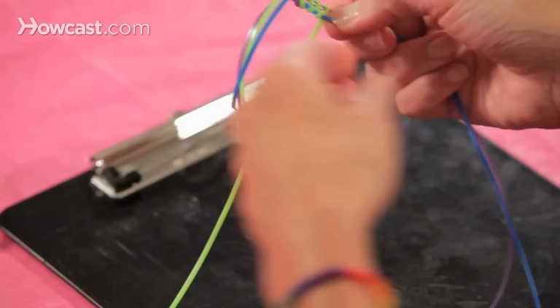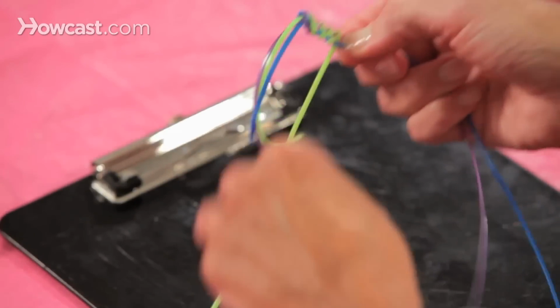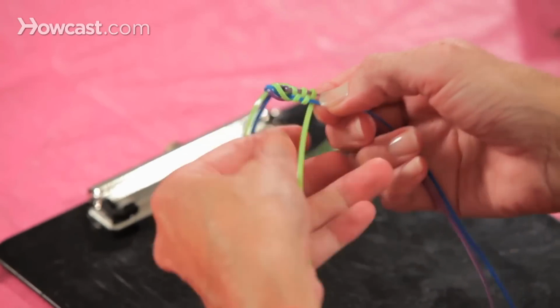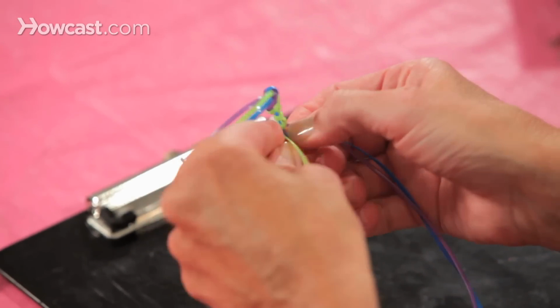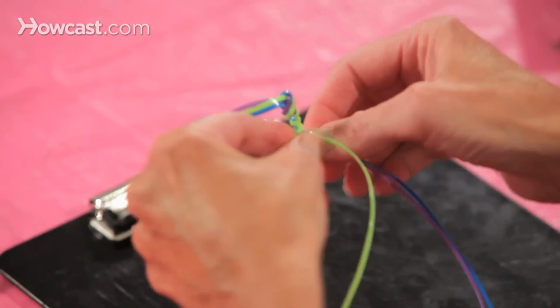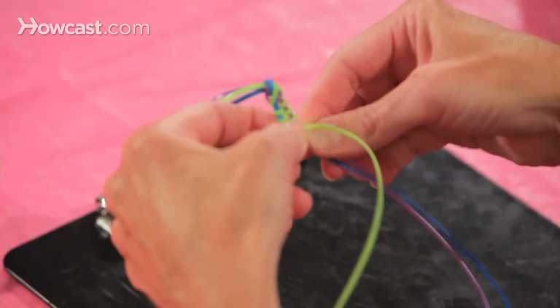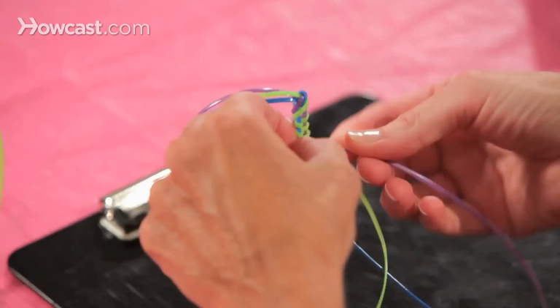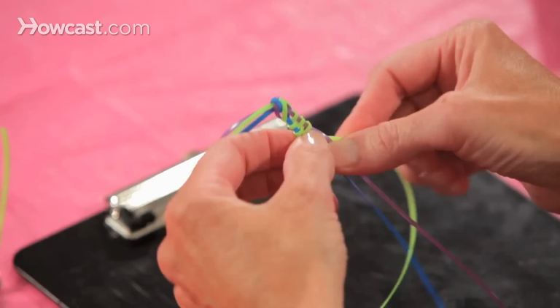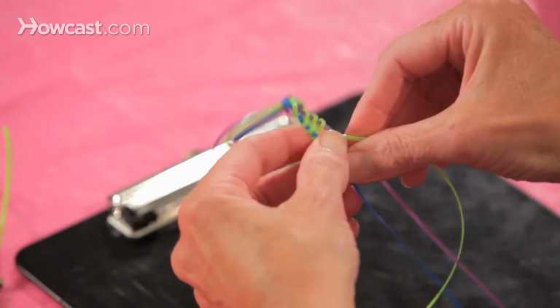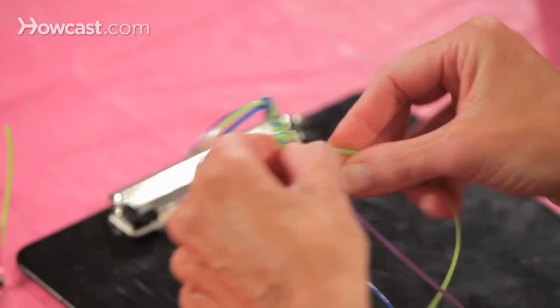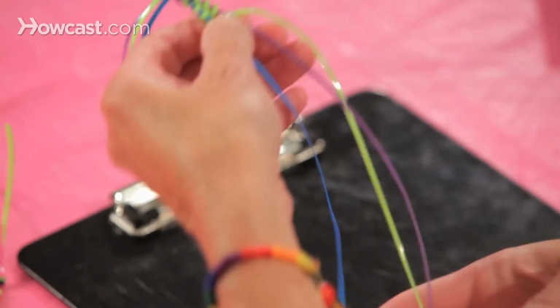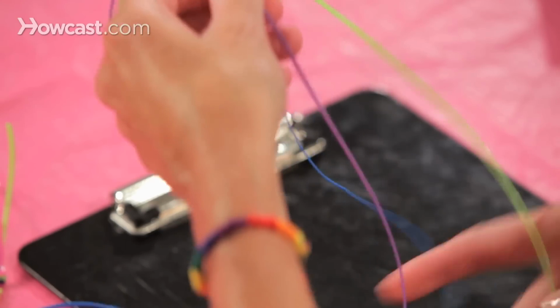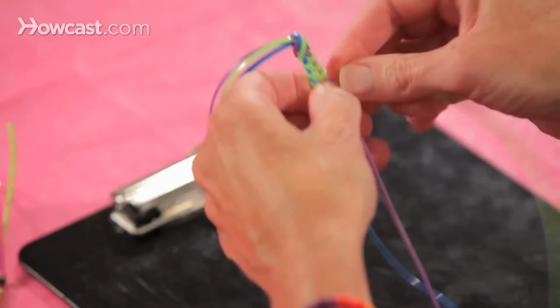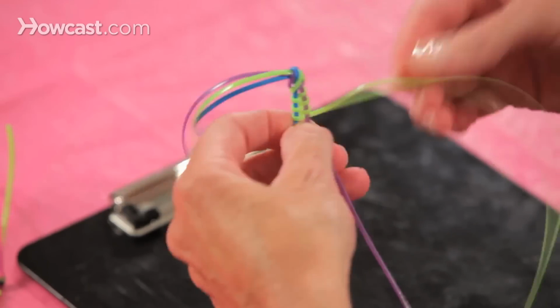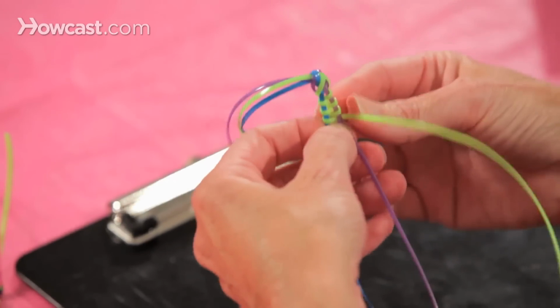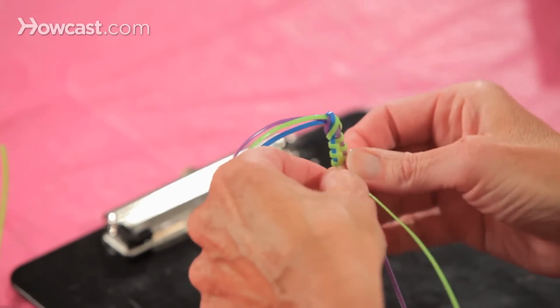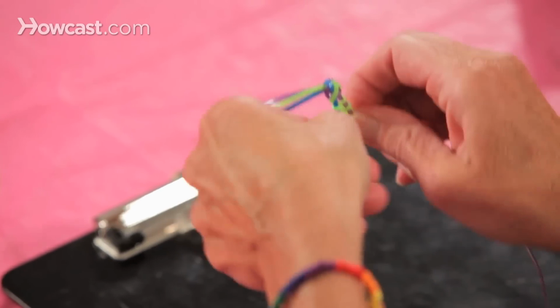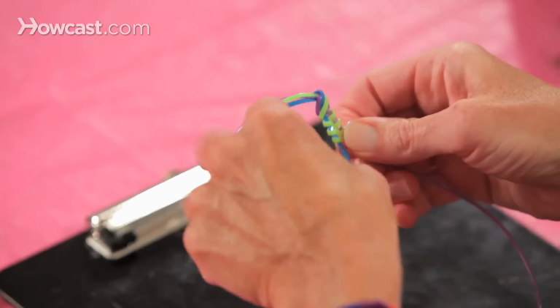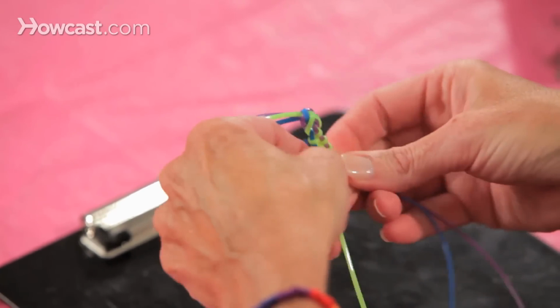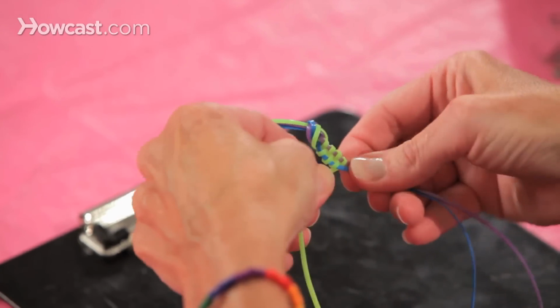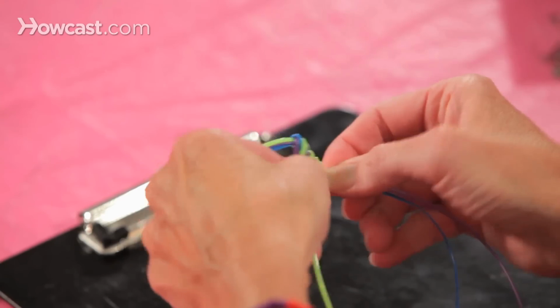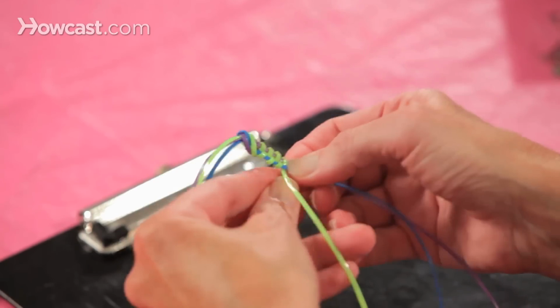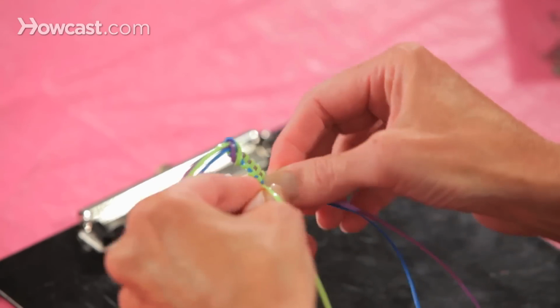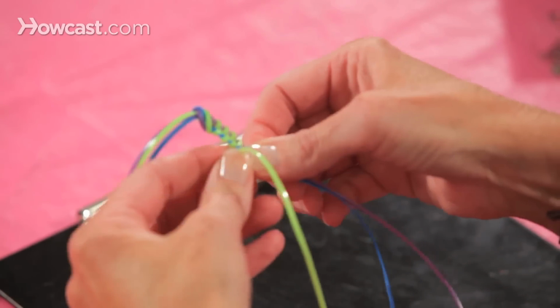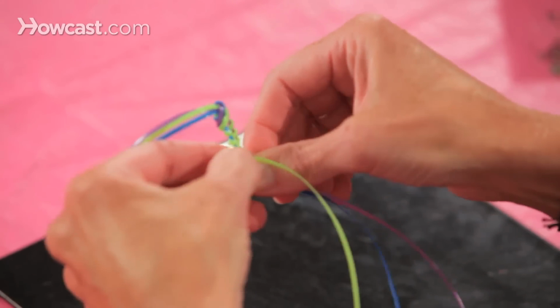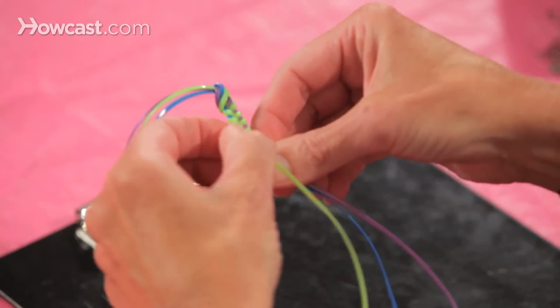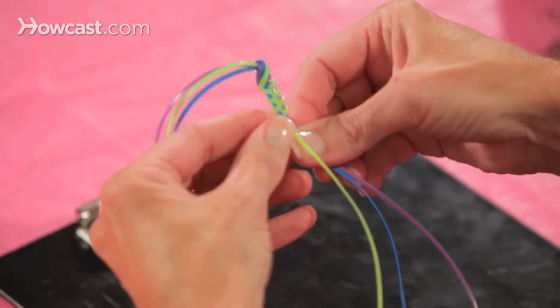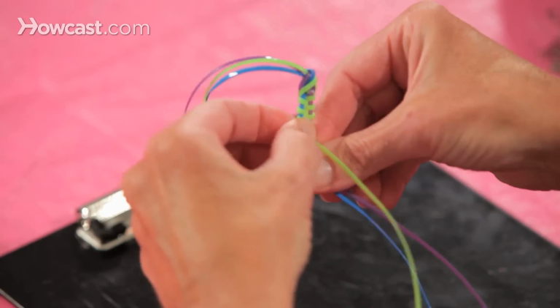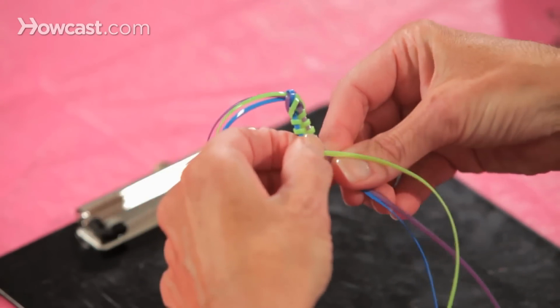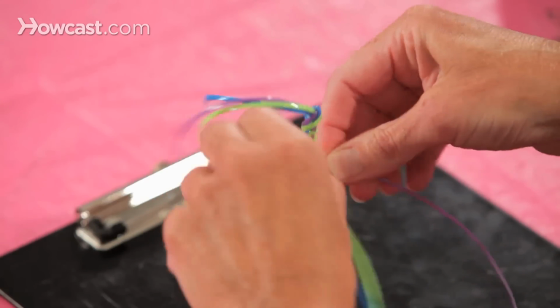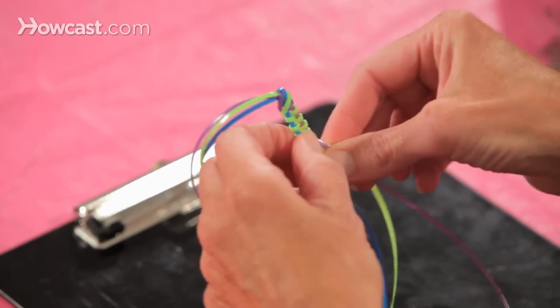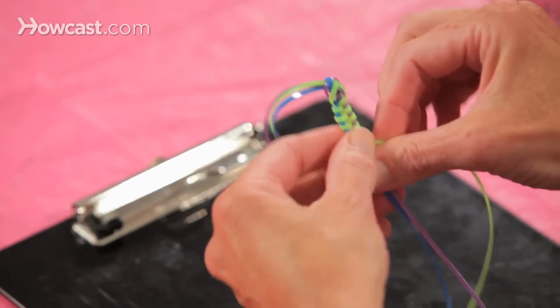You'll have to pull the zipping color out in between these two, because they want to wind around the other strings at the bottom as you go. So you'll have to separate them occasionally, so it doesn't end up all knotted.